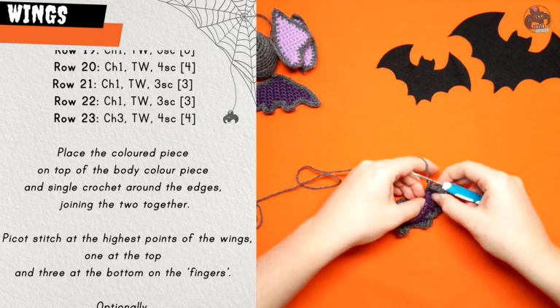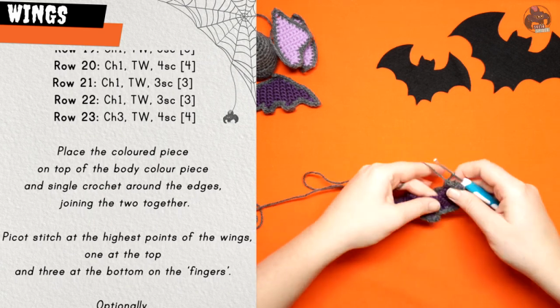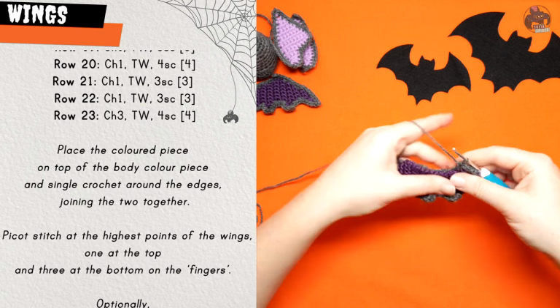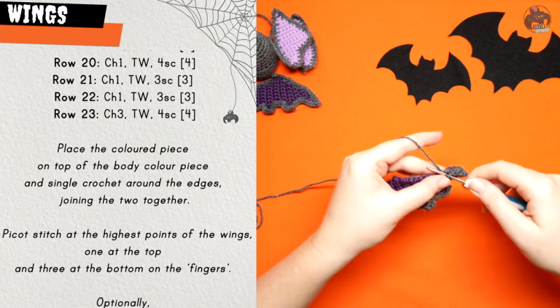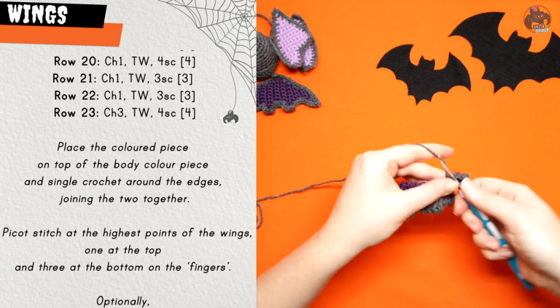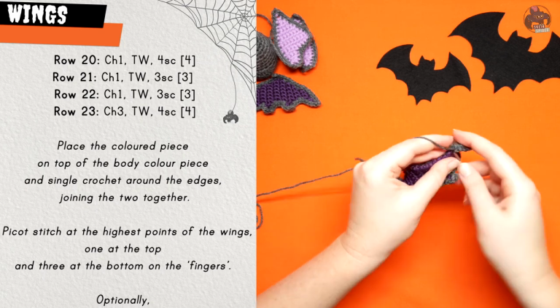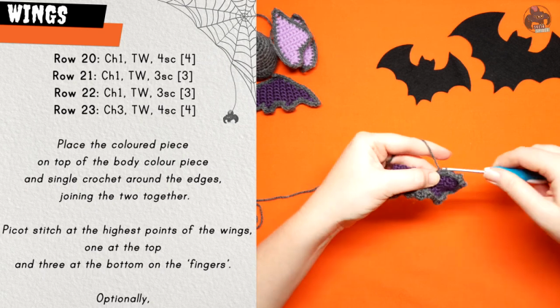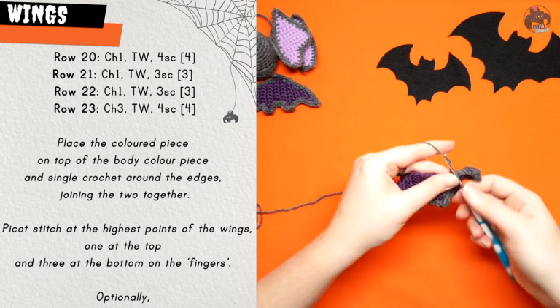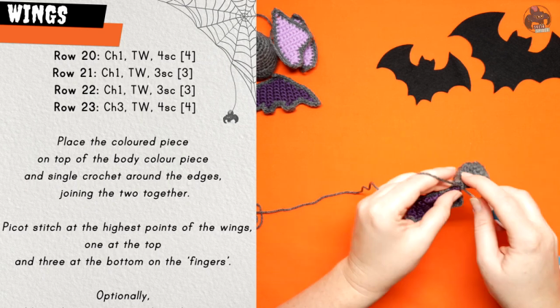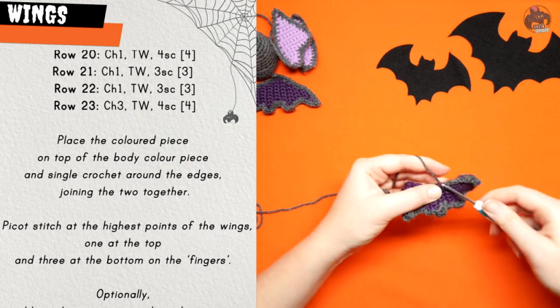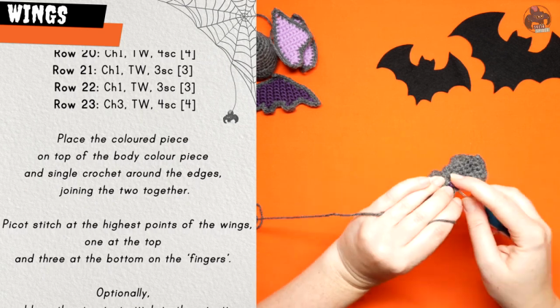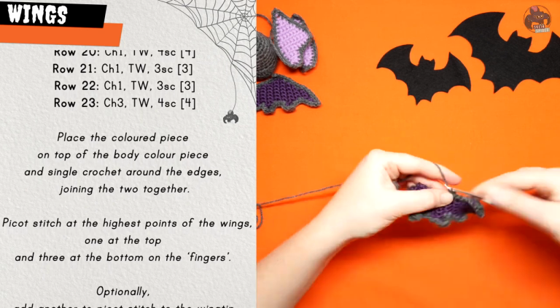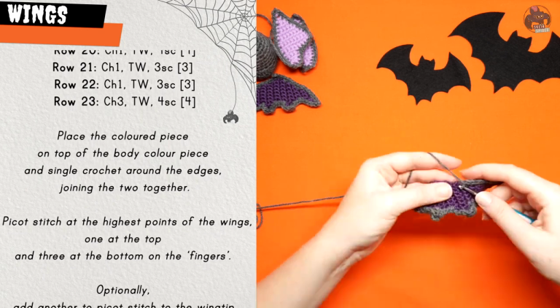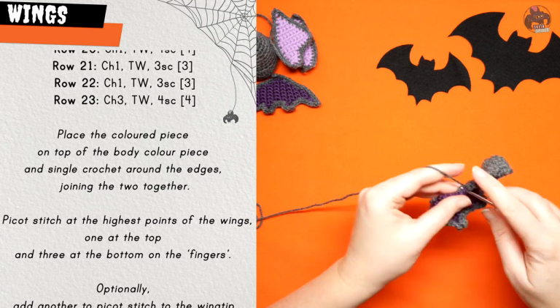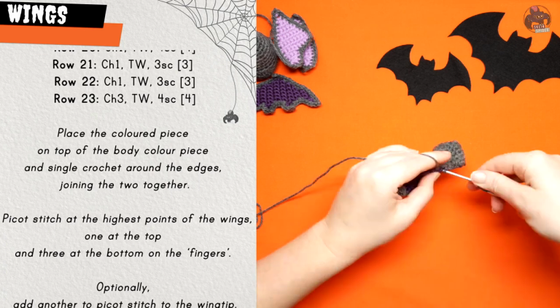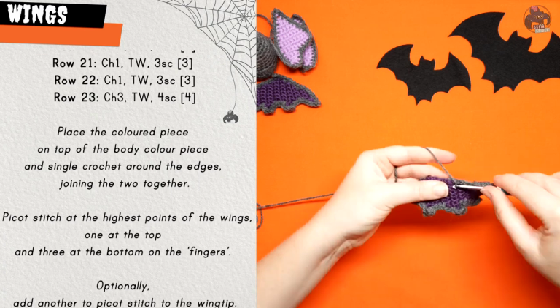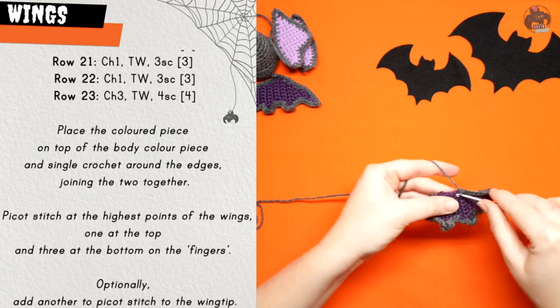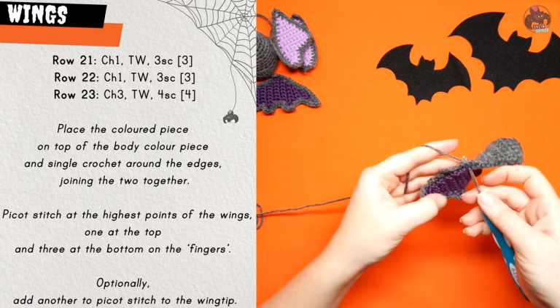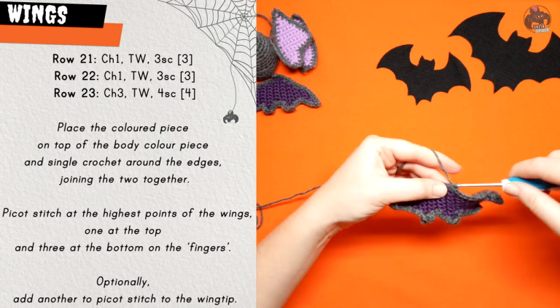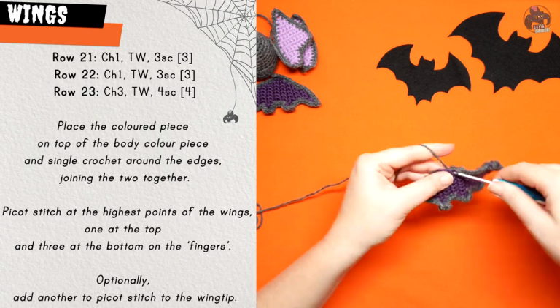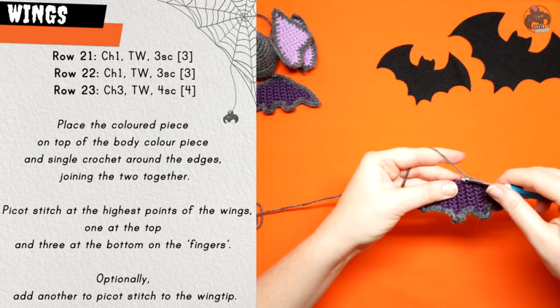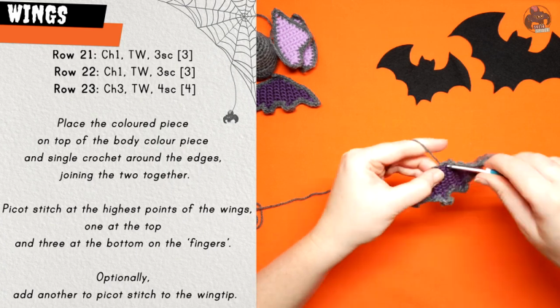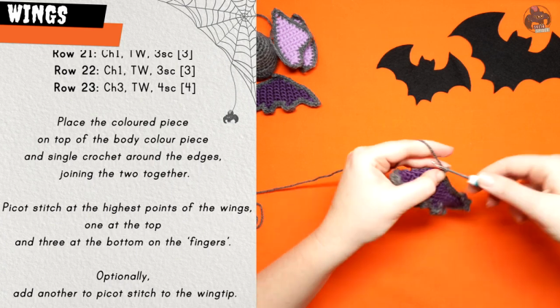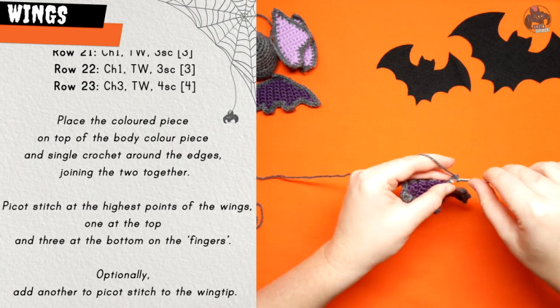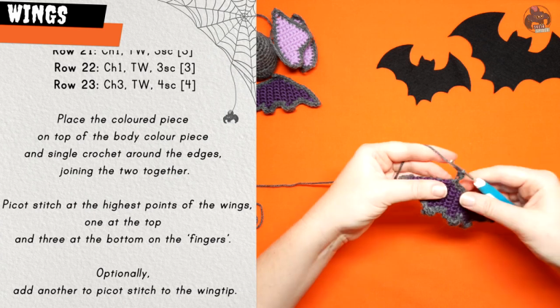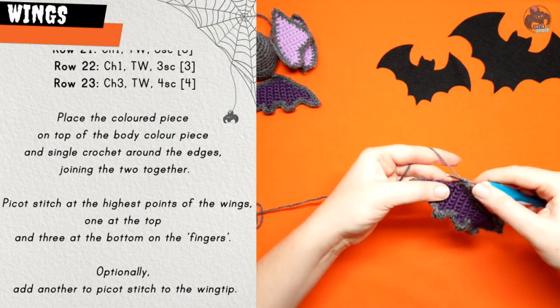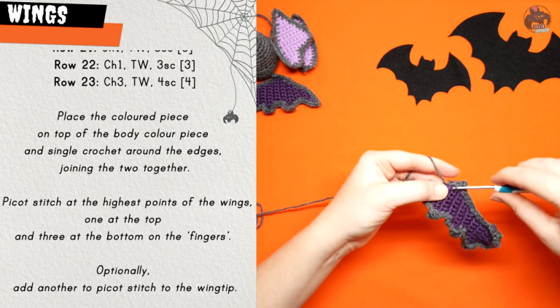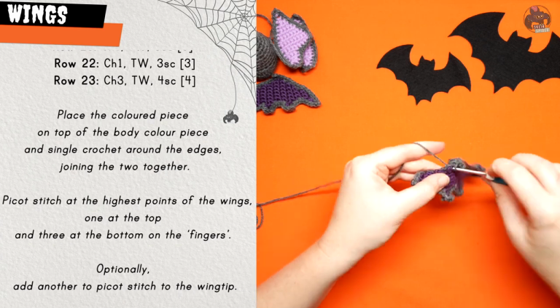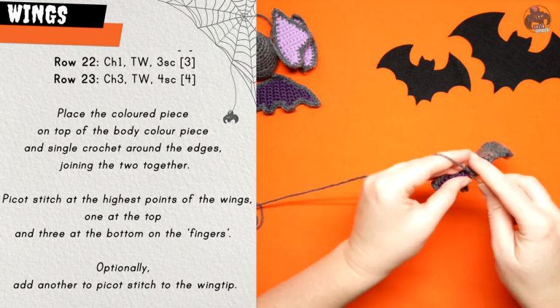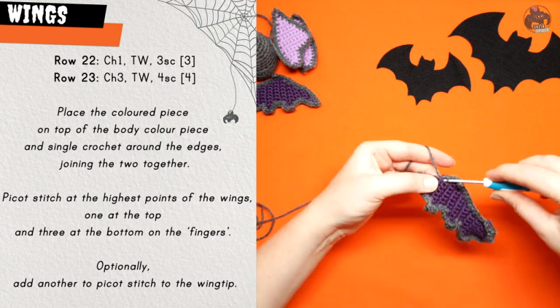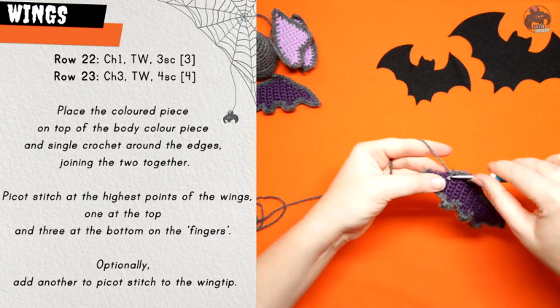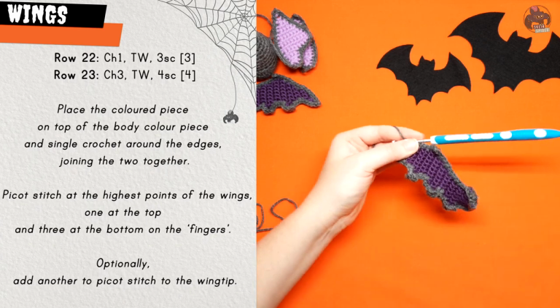If you'd like a more detailed explanation of how to crochet the wing or how to do a picot stitch, you can check out my pan bat tutorial which uses the exact same wing pattern but goes over it in quite a bit more detail. I'll leave a link in the description if you think that would be helpful.